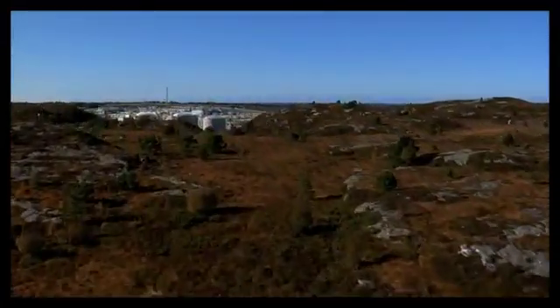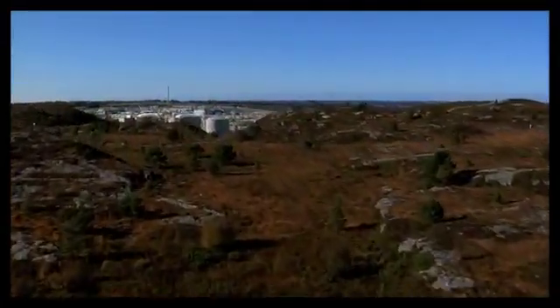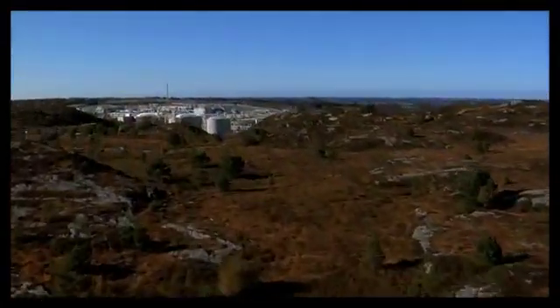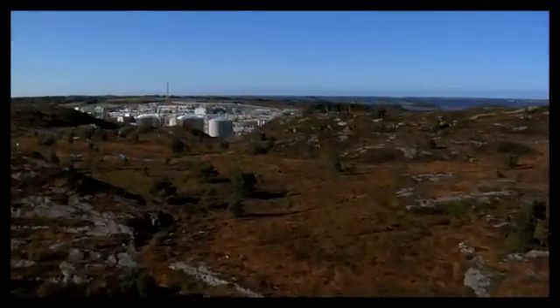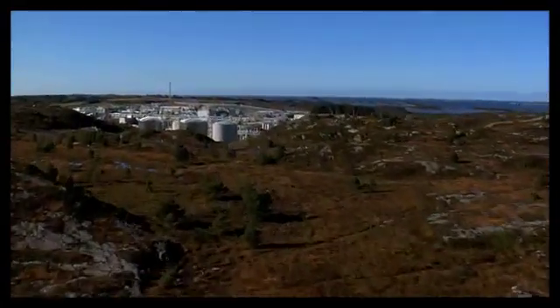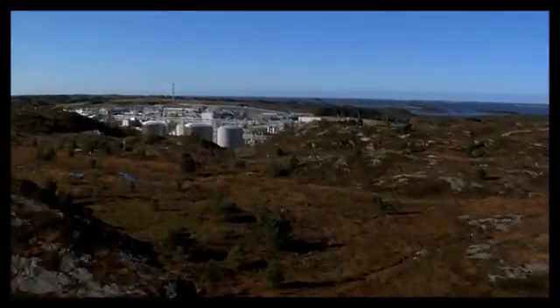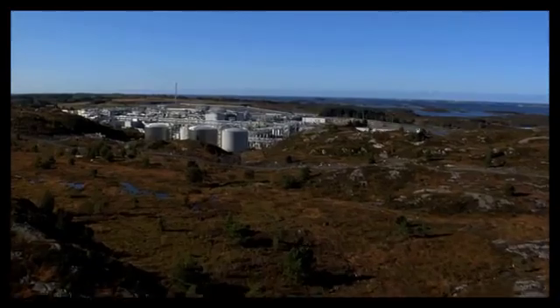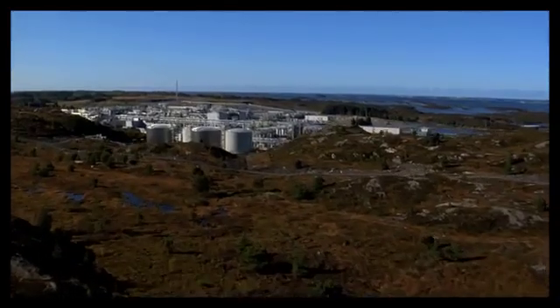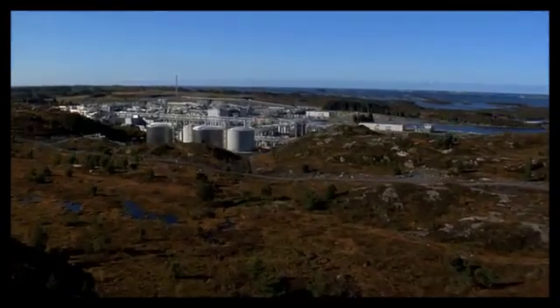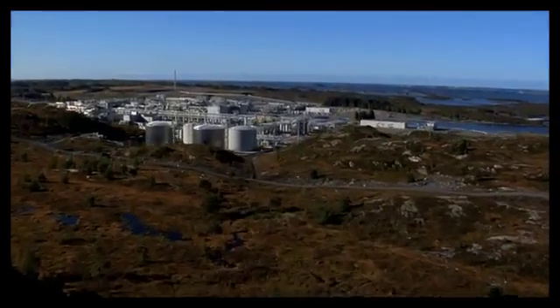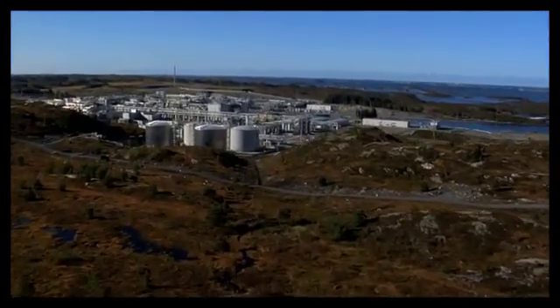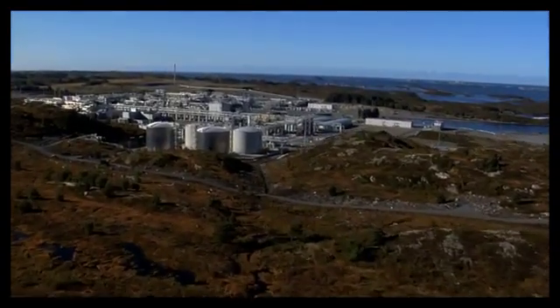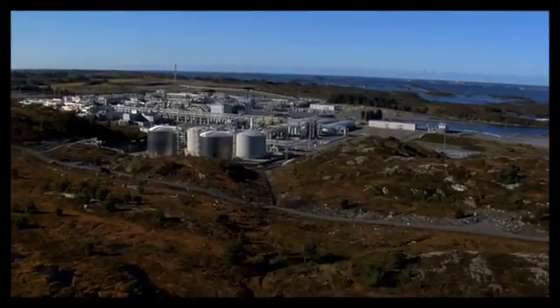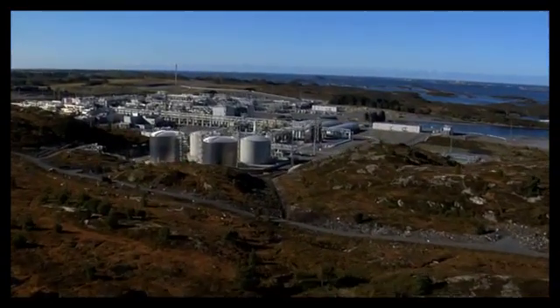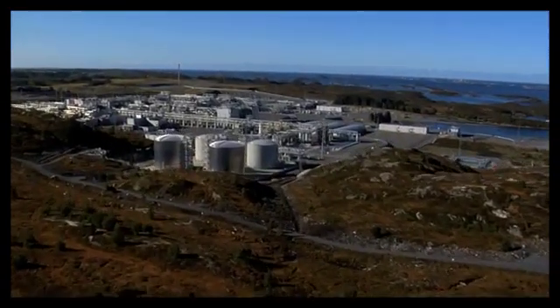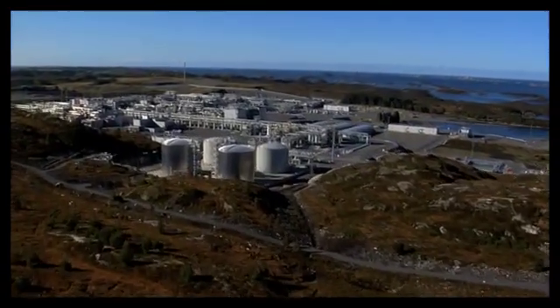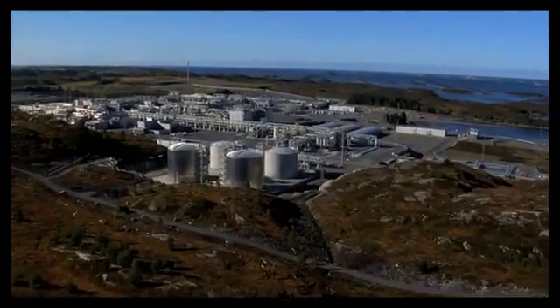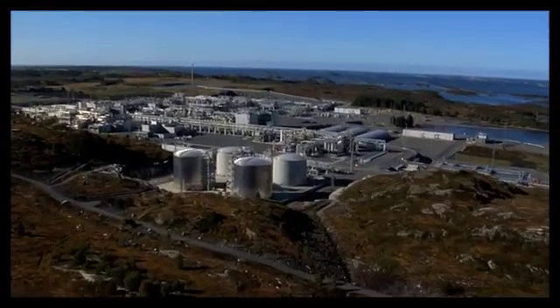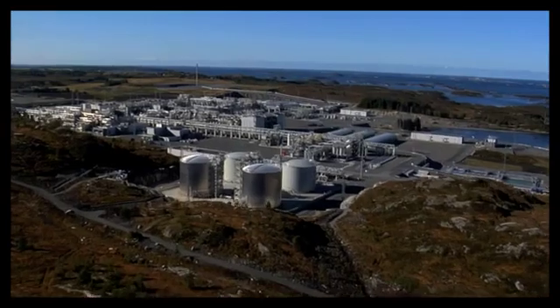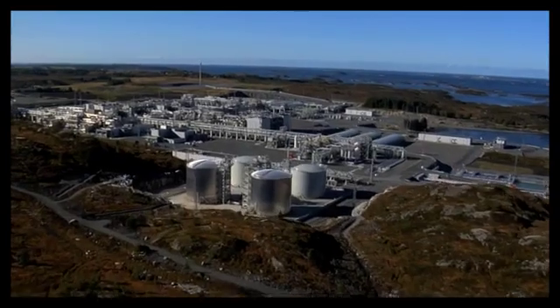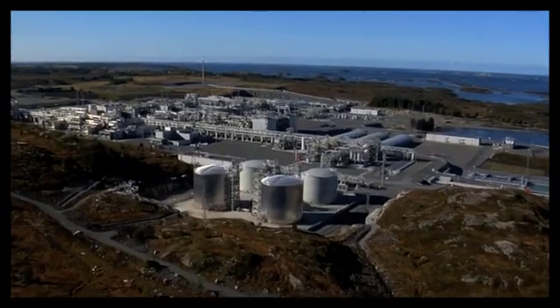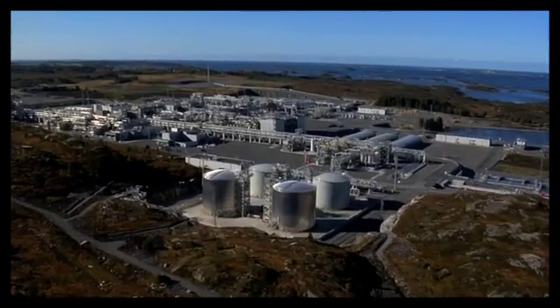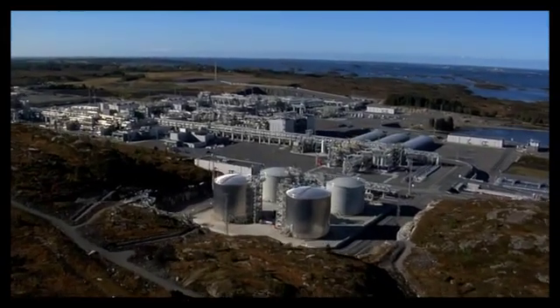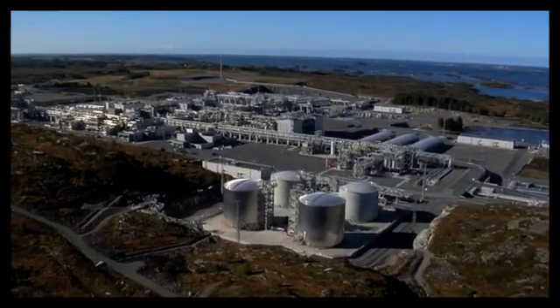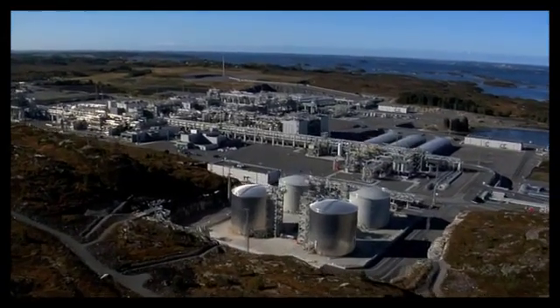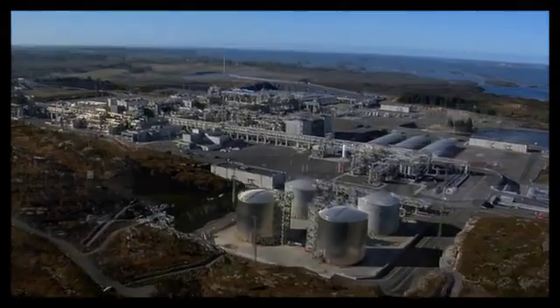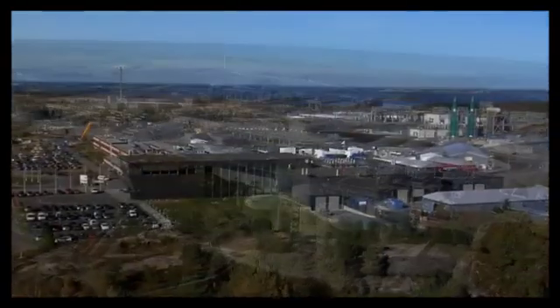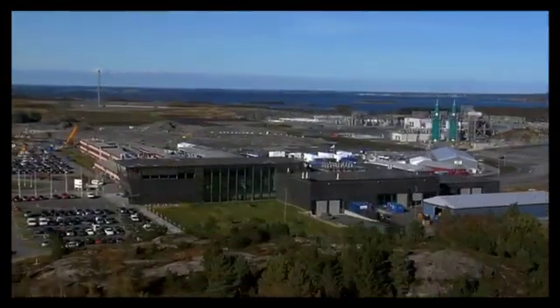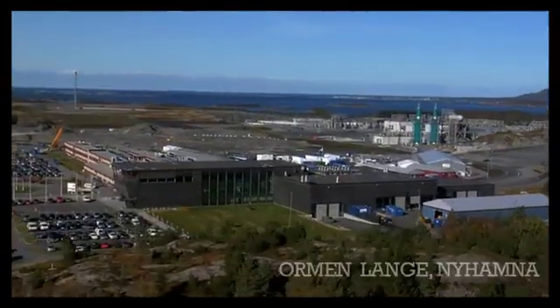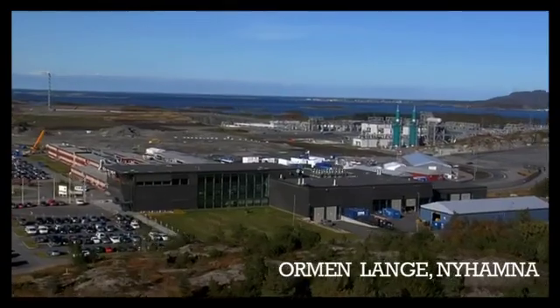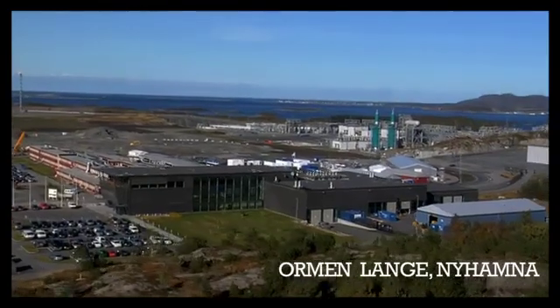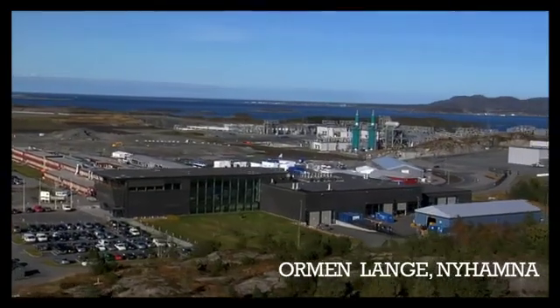ABB introduces a more secure future. As a reliable partner, we help your company comply with all necessary industry standards and ever-increasing regulatory requirements. At the same time, we keep your system safe.